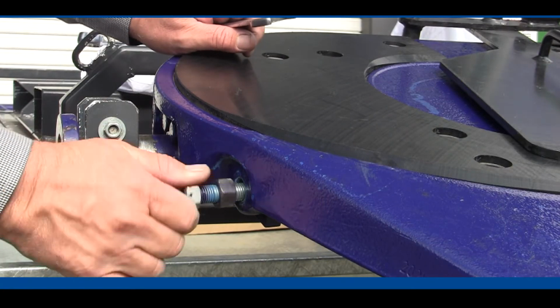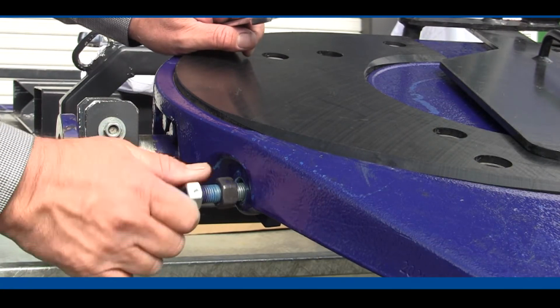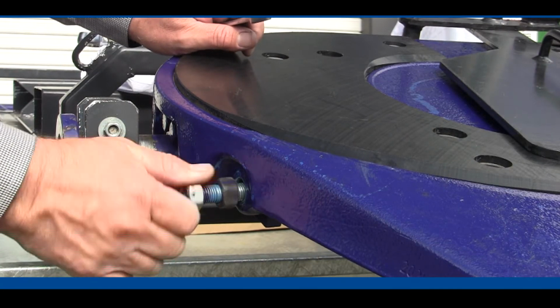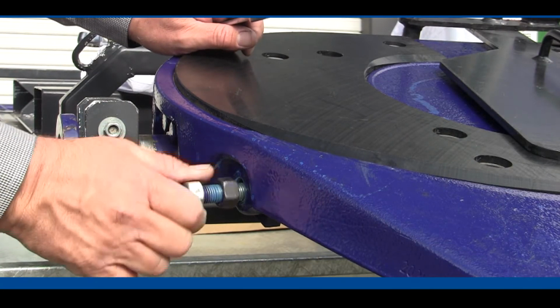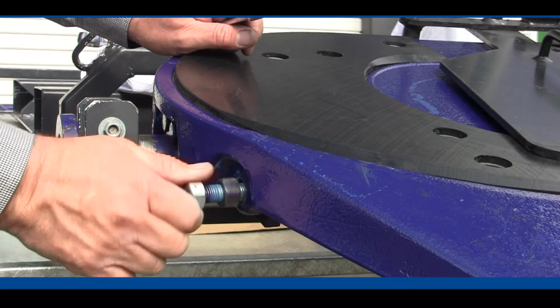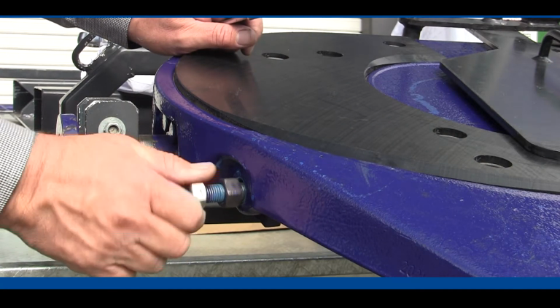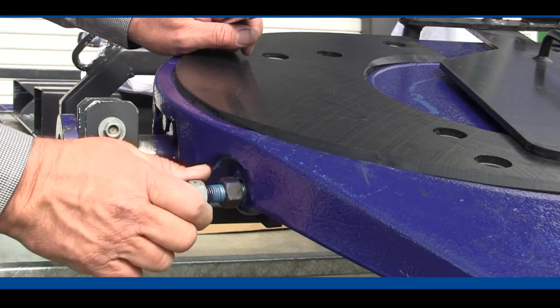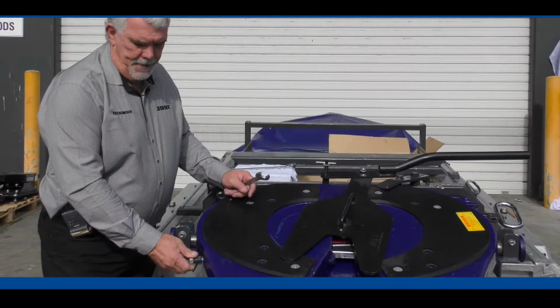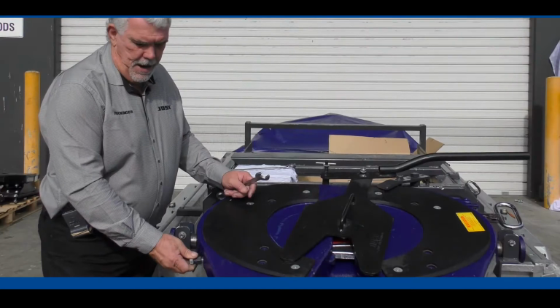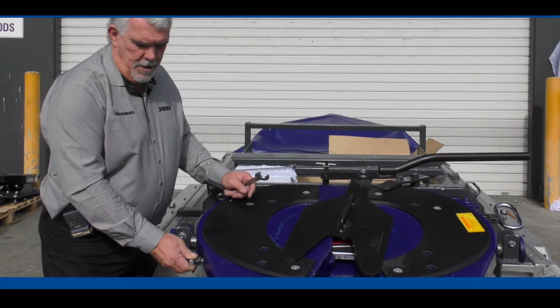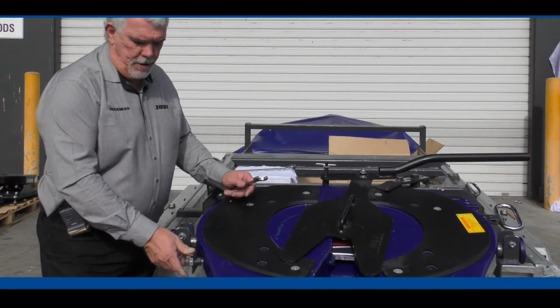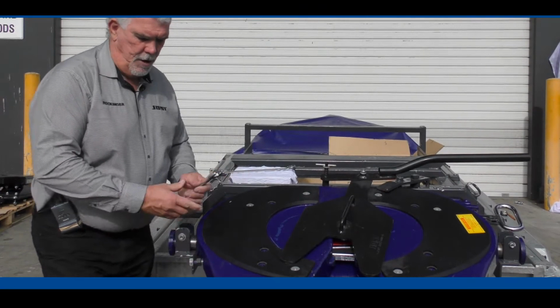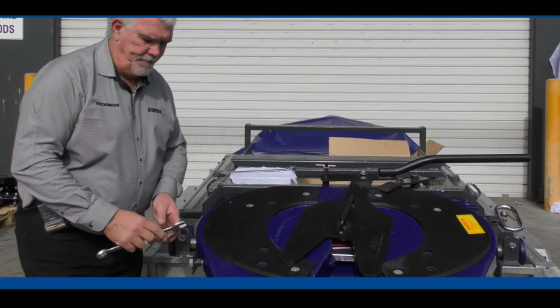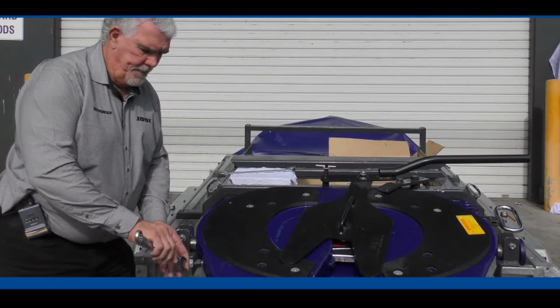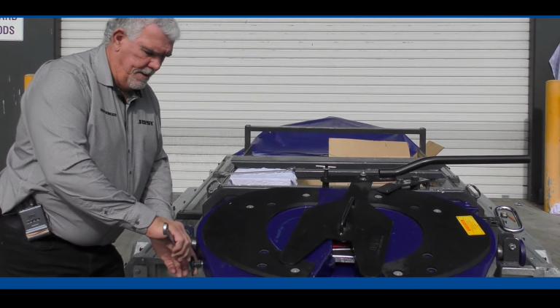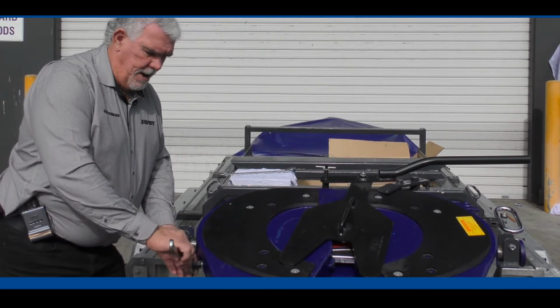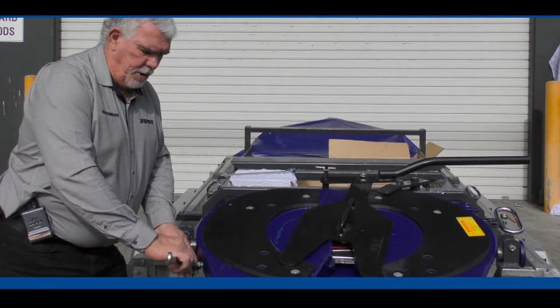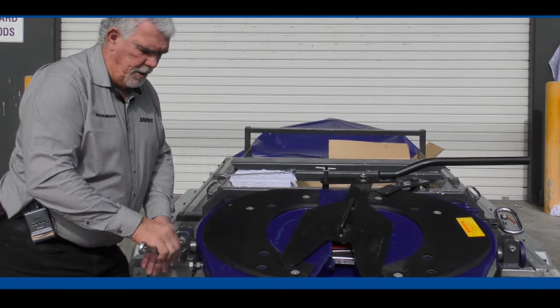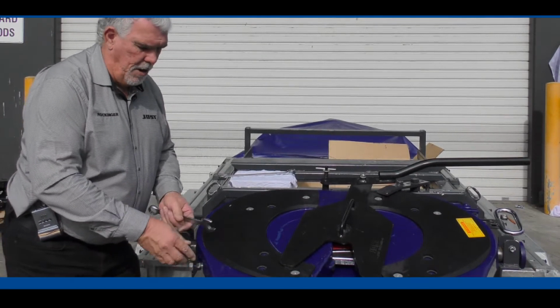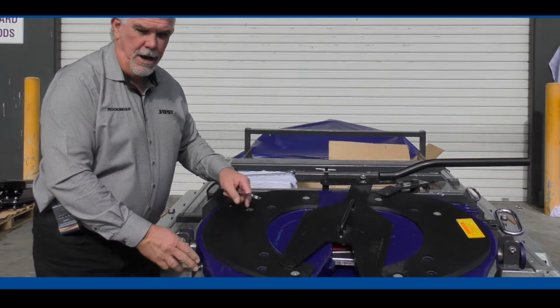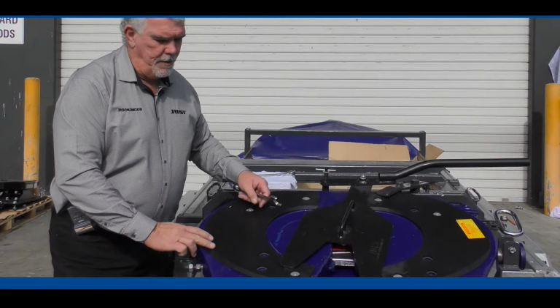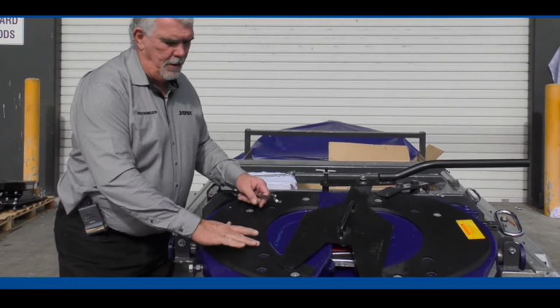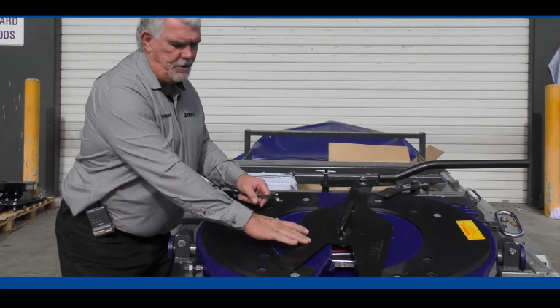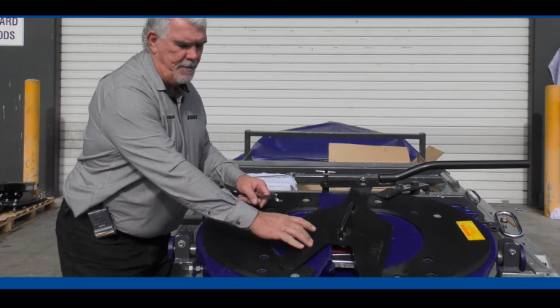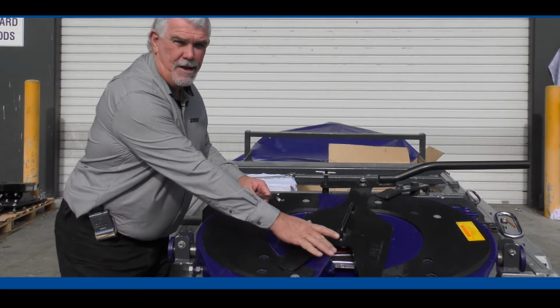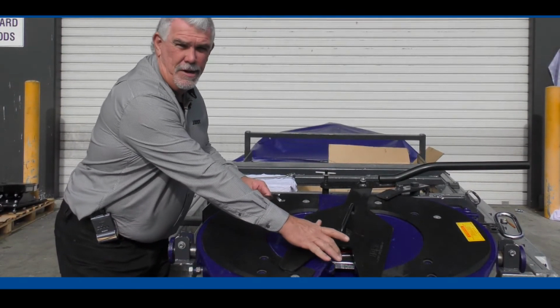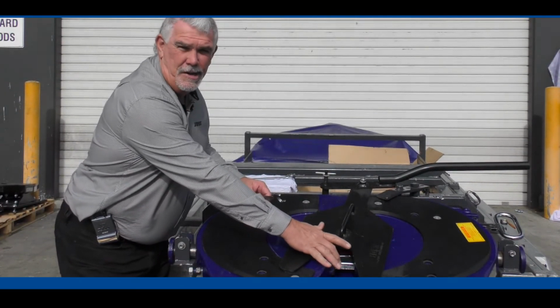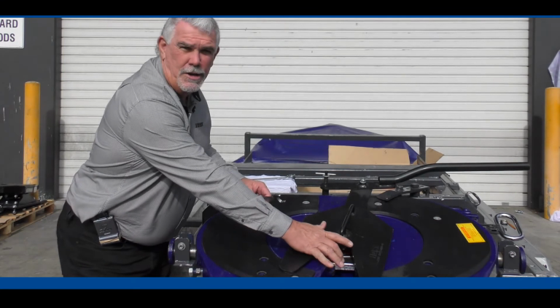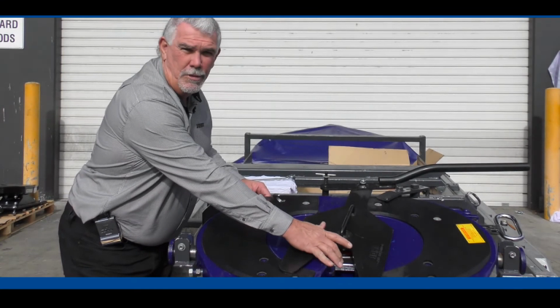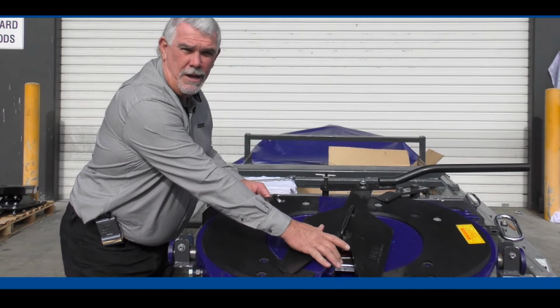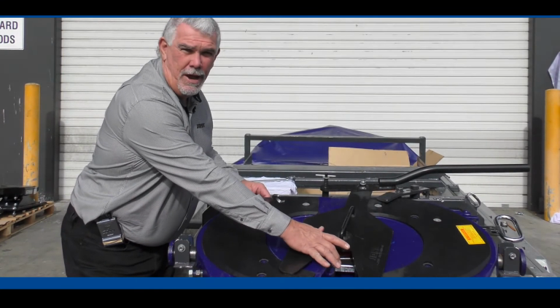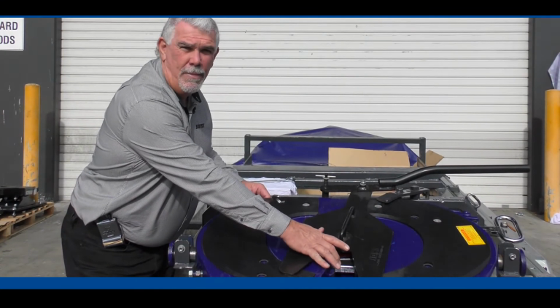We wind the adjuster bolt in, and when the bolt goes tight and there's pressure on the bolt, you know that the long adjuster bolt has come in and is in contact with the end of our lock bar.